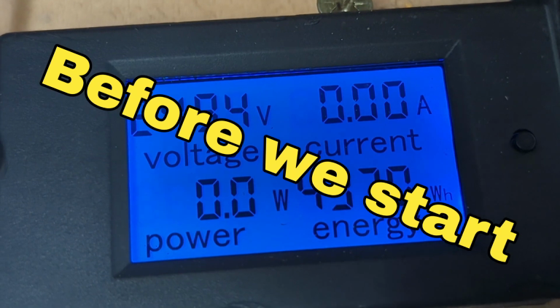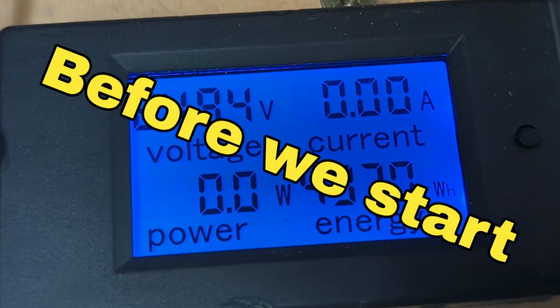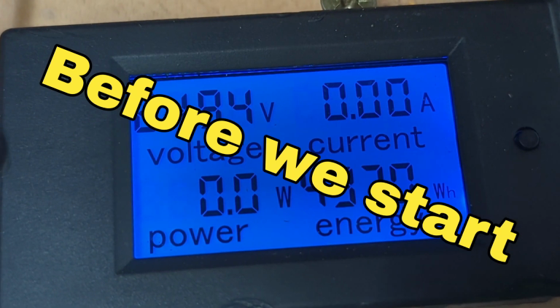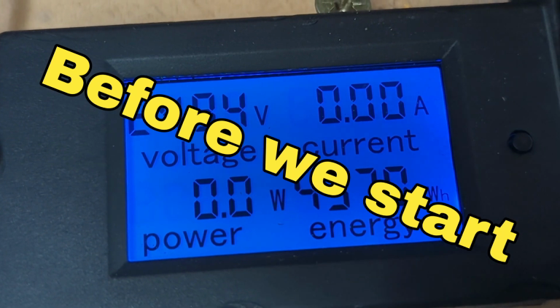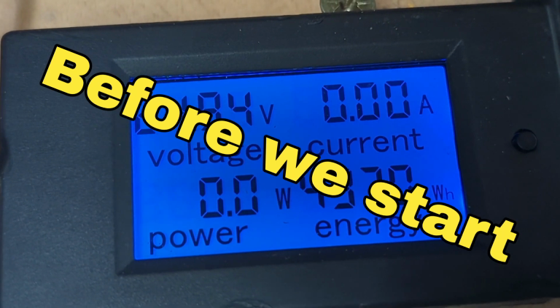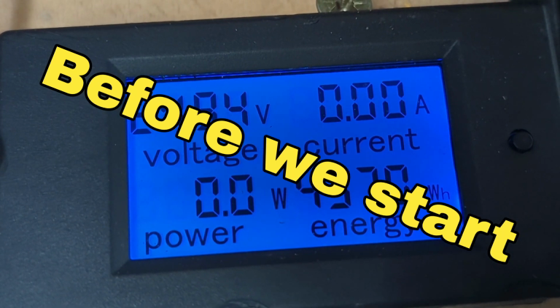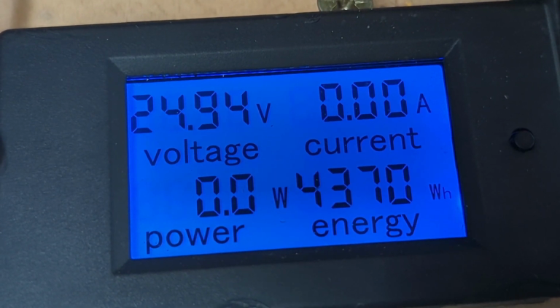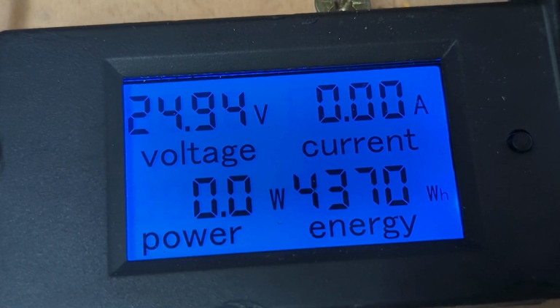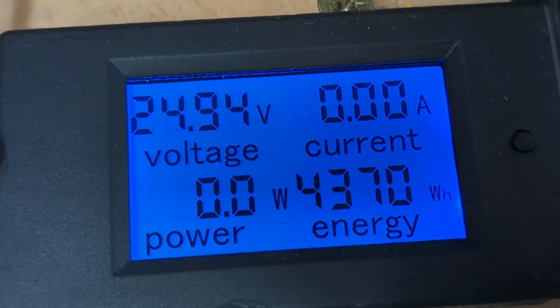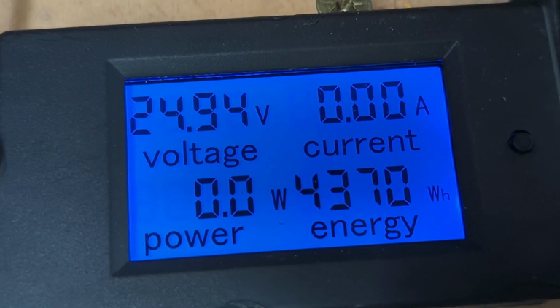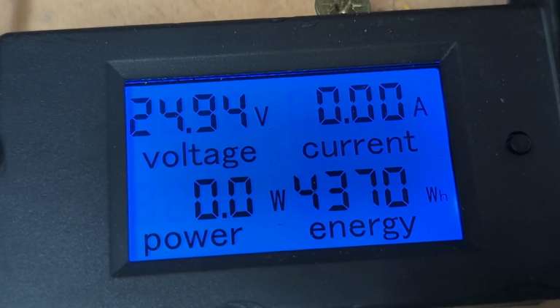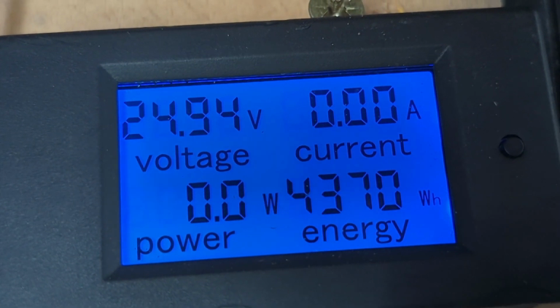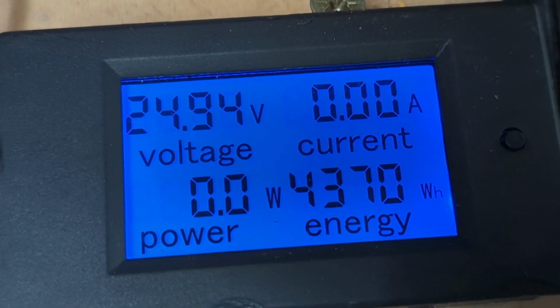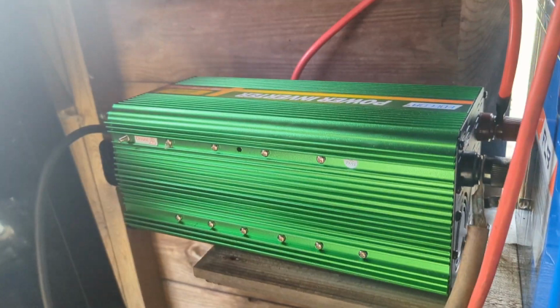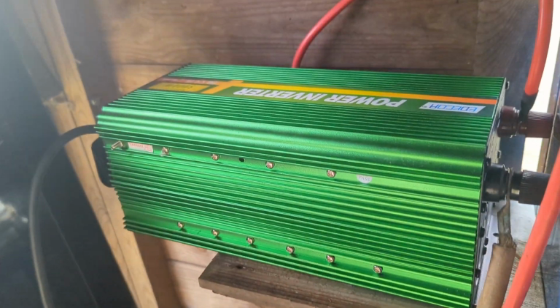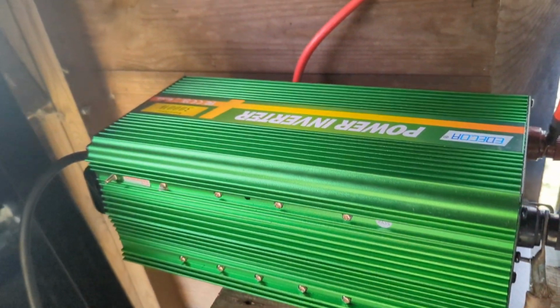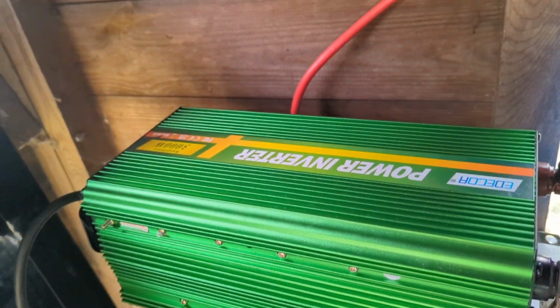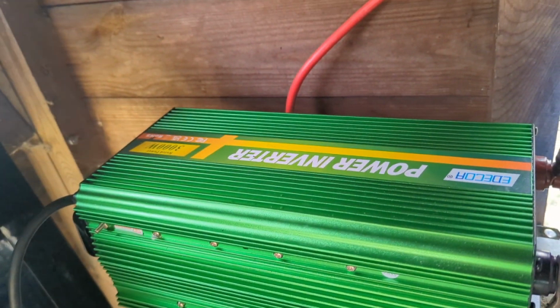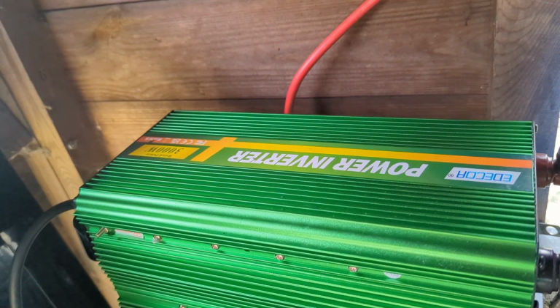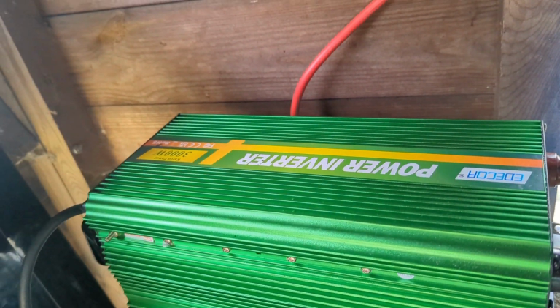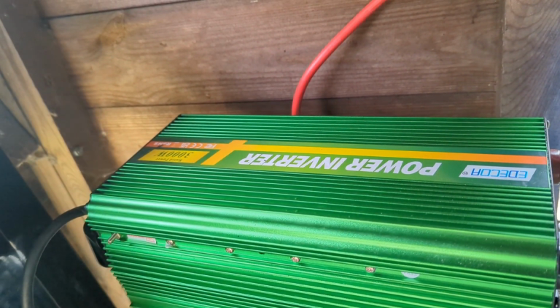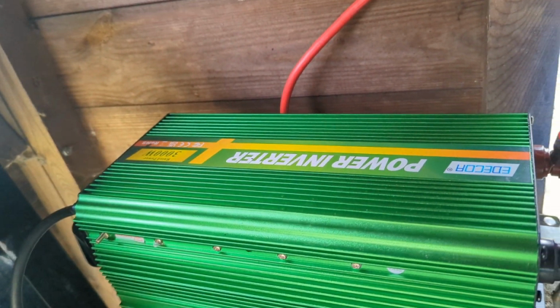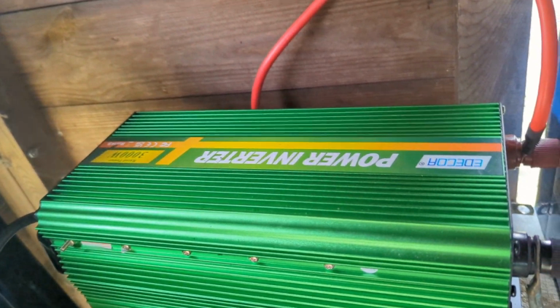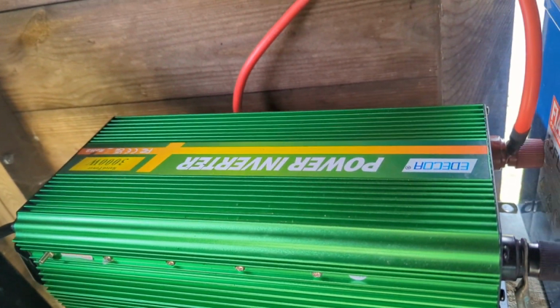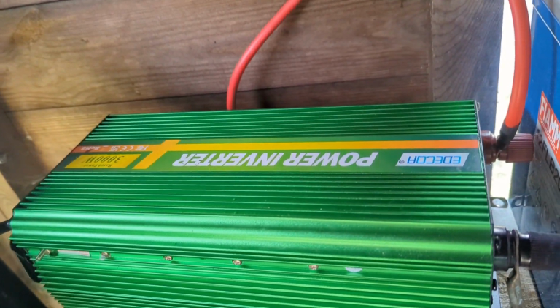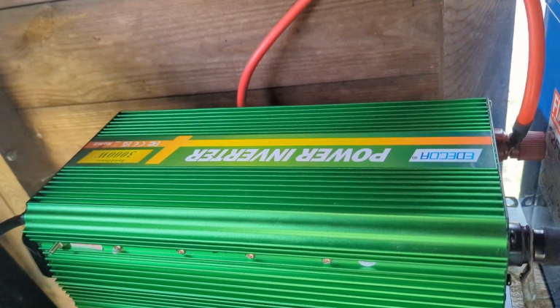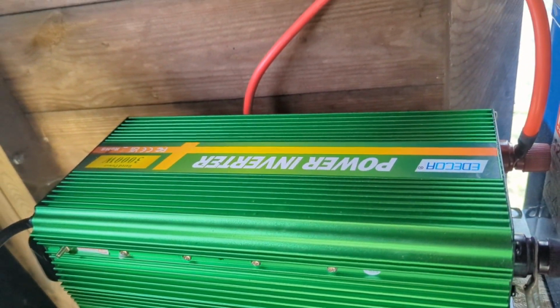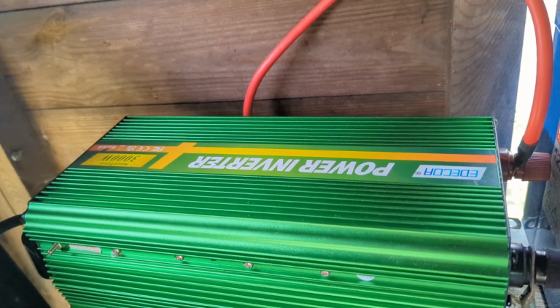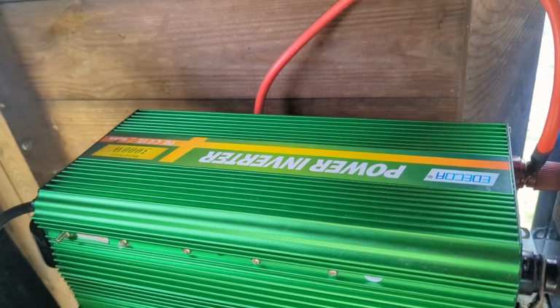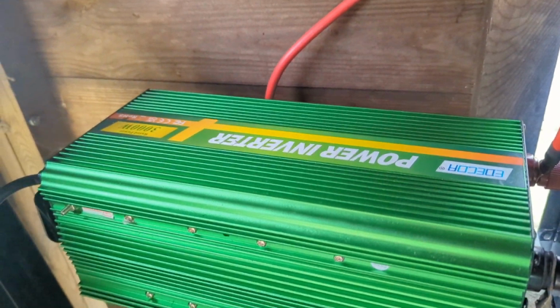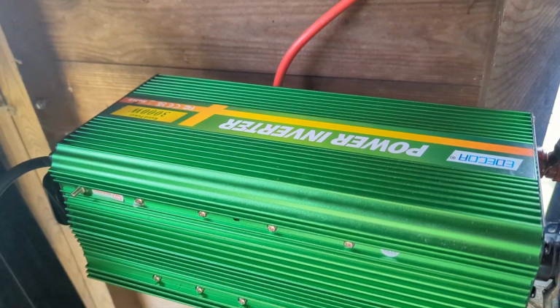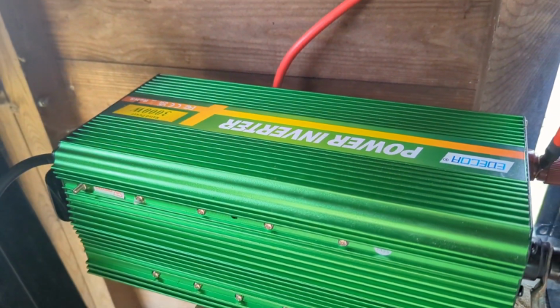I just noticed my battery voltage had dropped right down, and it's because I'd left this connected, so I won't be leaving that connected anymore.